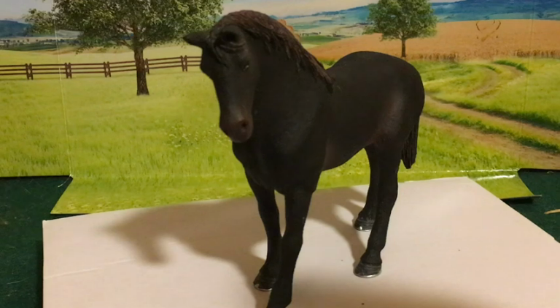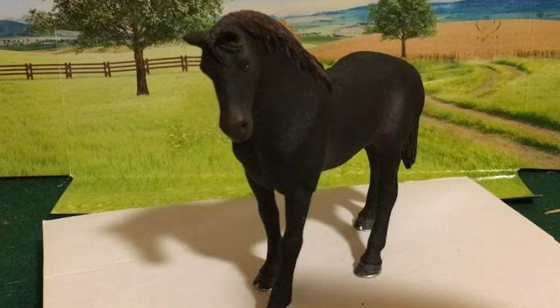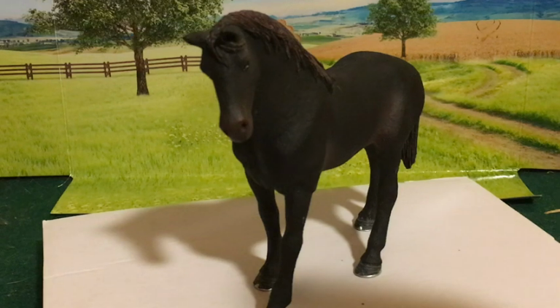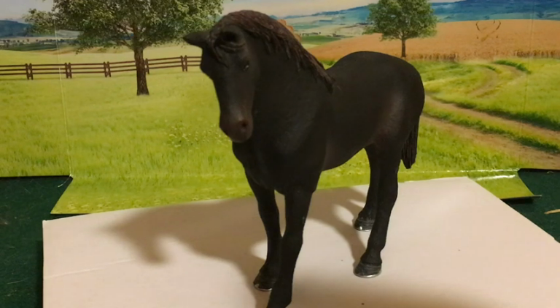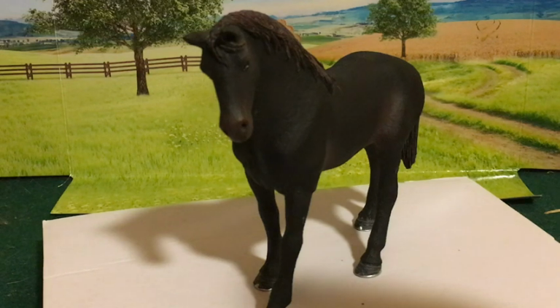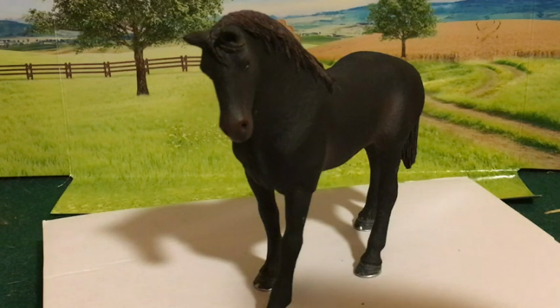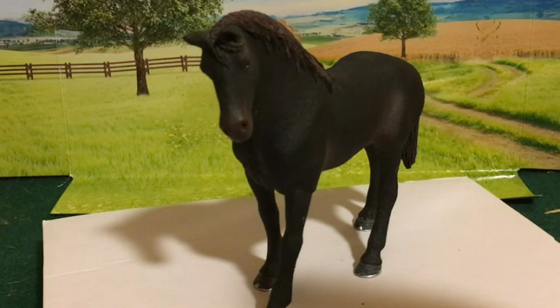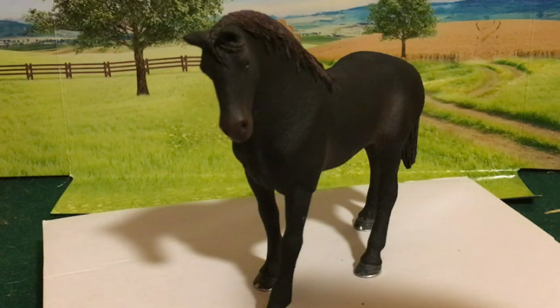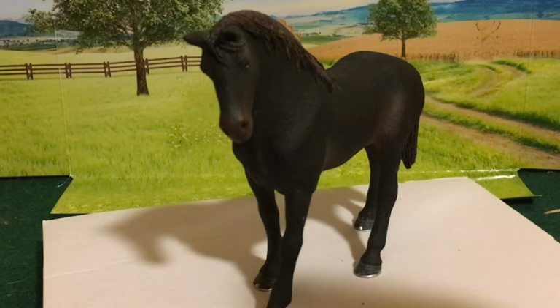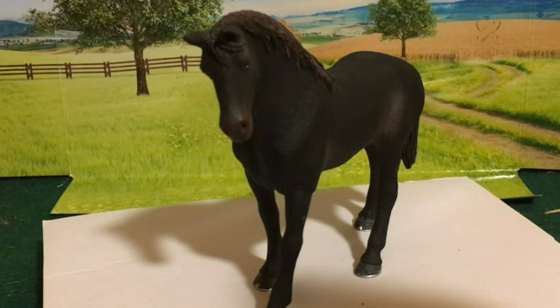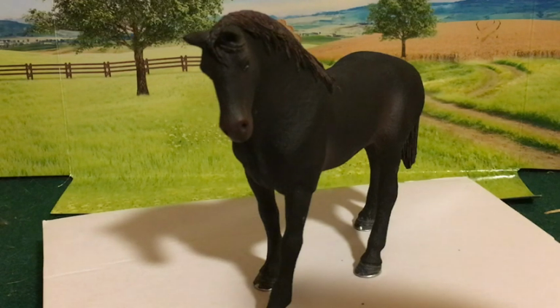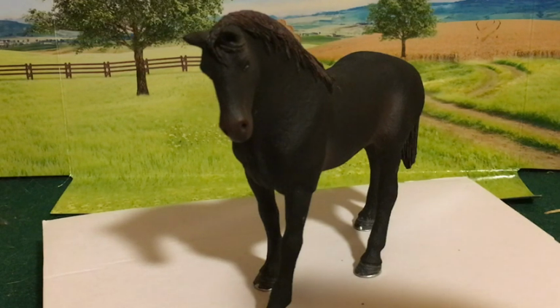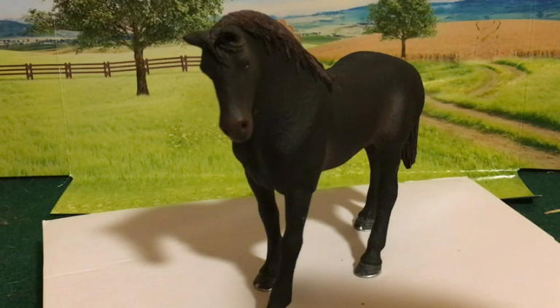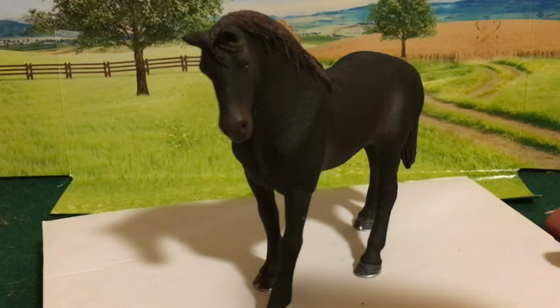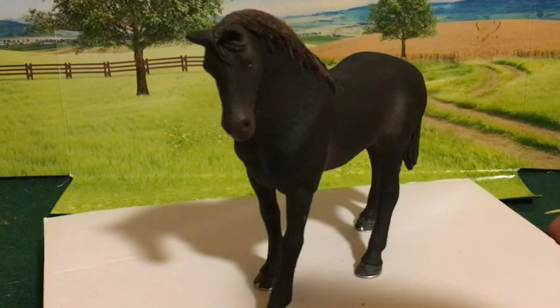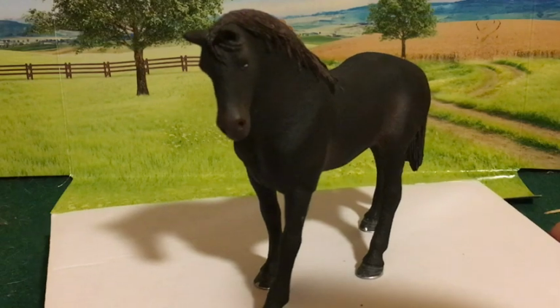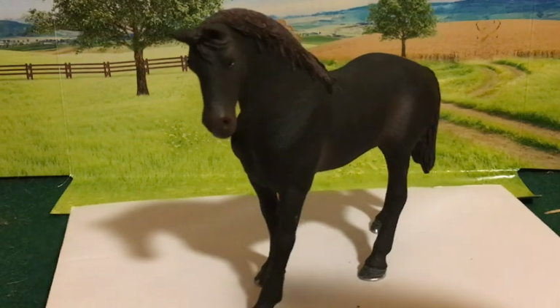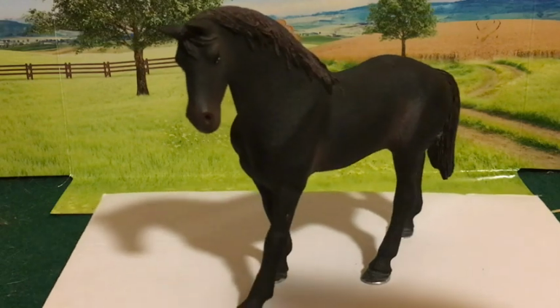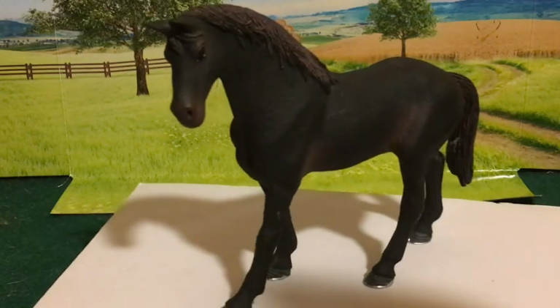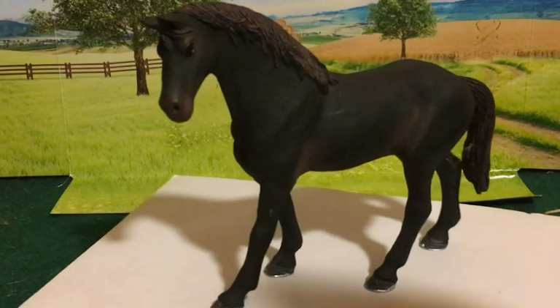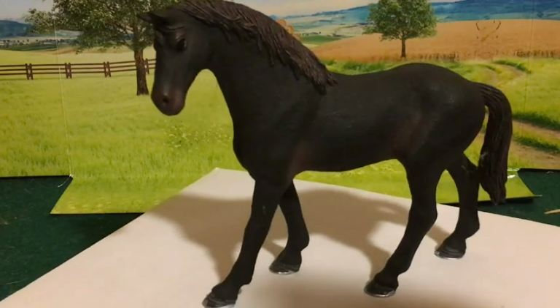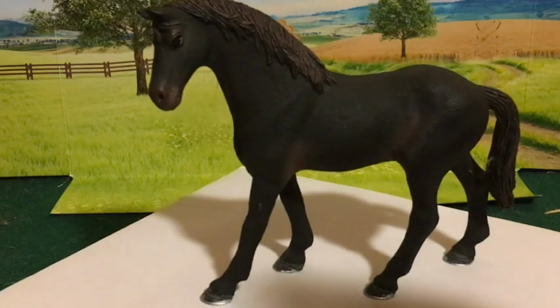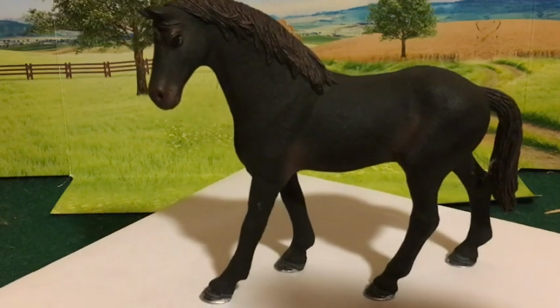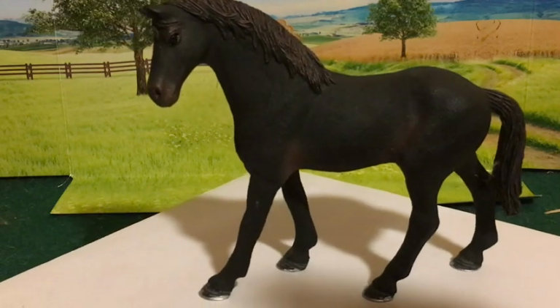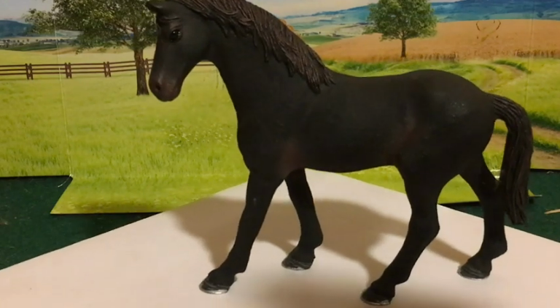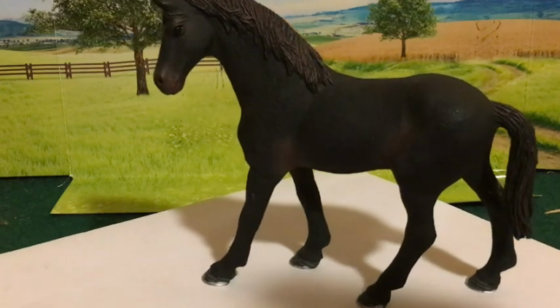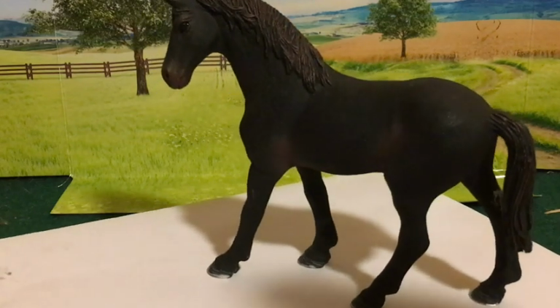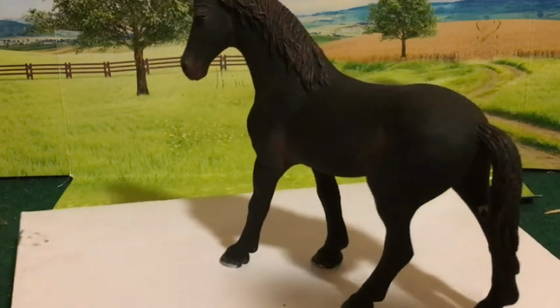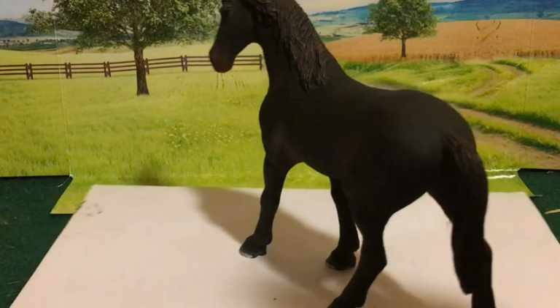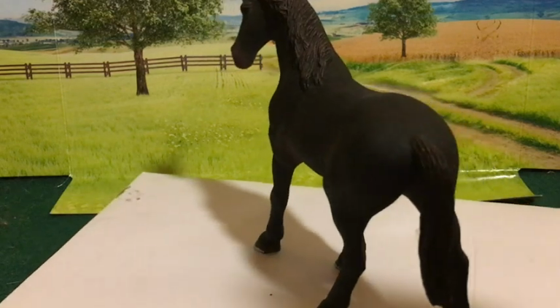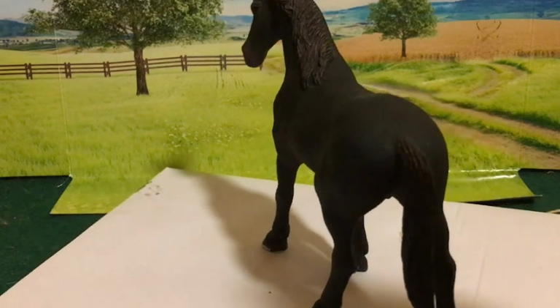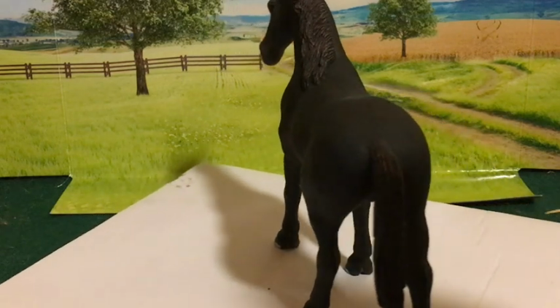Hello, this is RSNJ Studios, and today I am reviewing the Slice 2018 Thoroughbred Stallion. First, I'm going to turn him all around and show him from all angles.